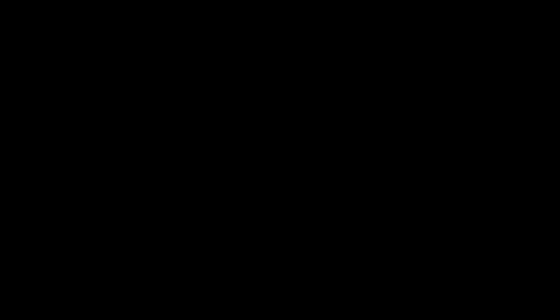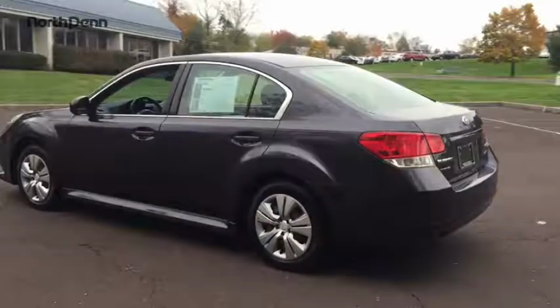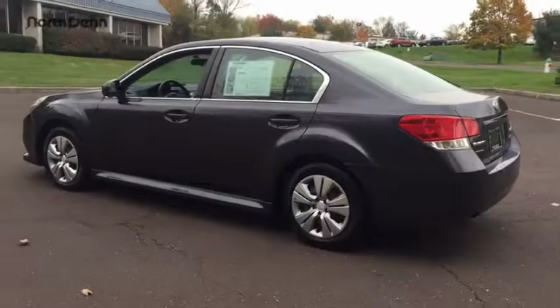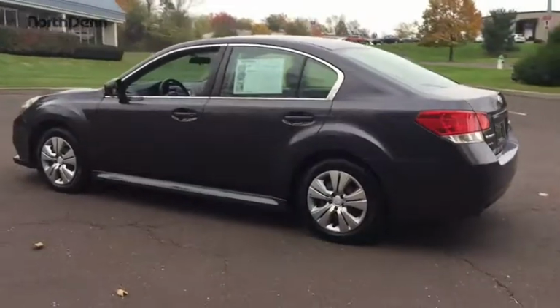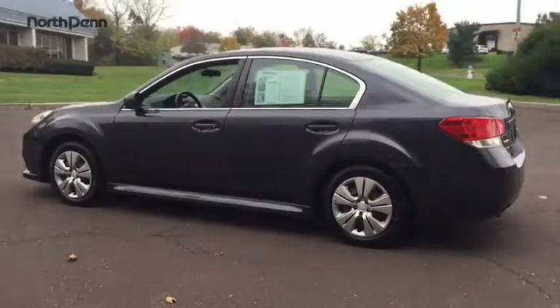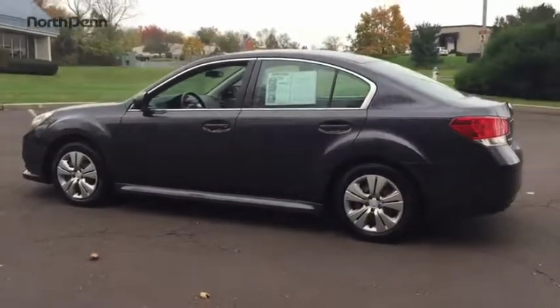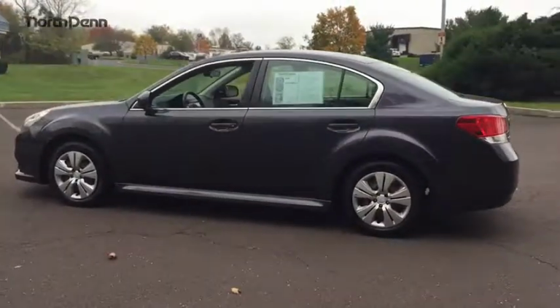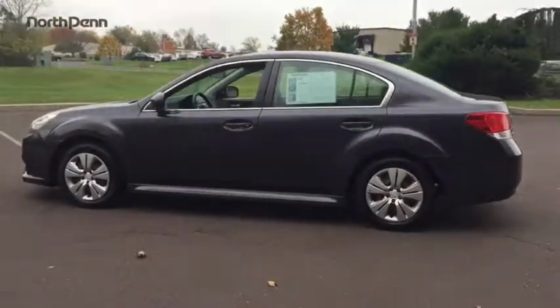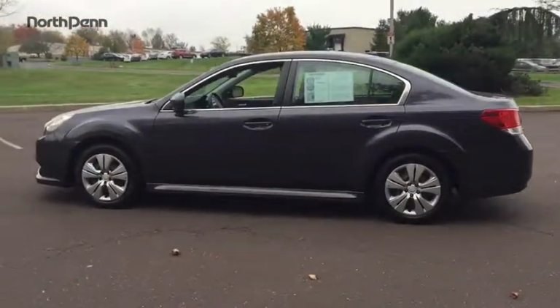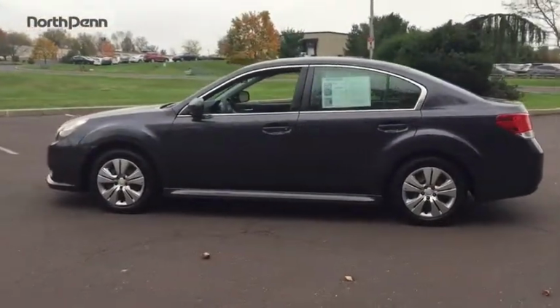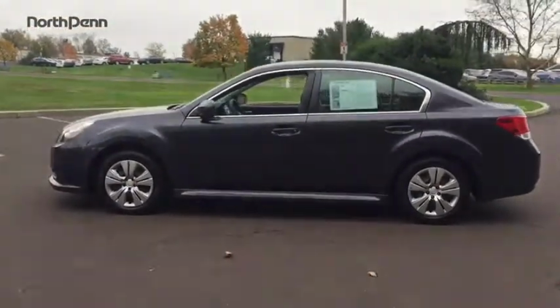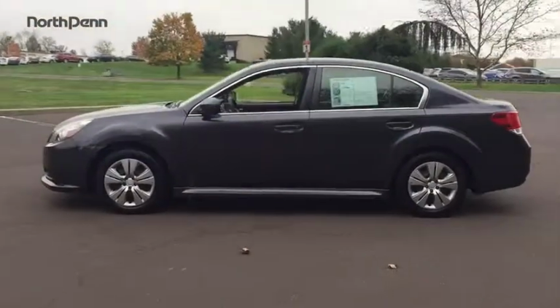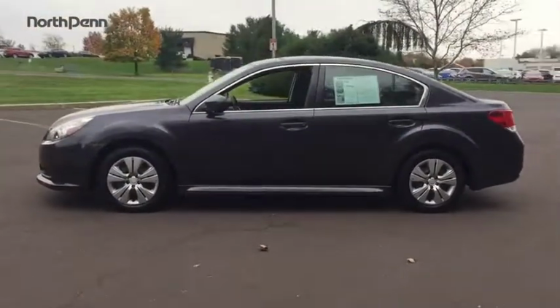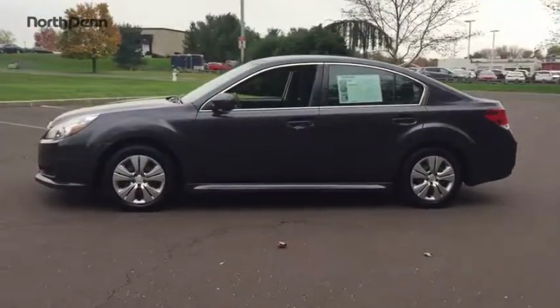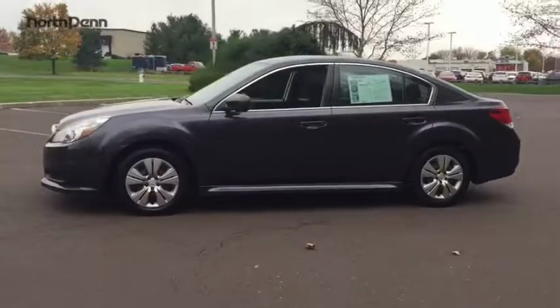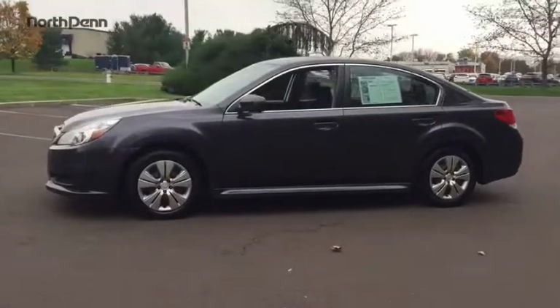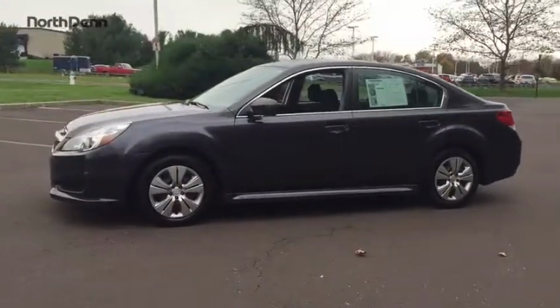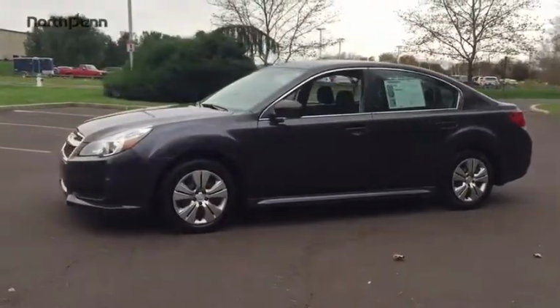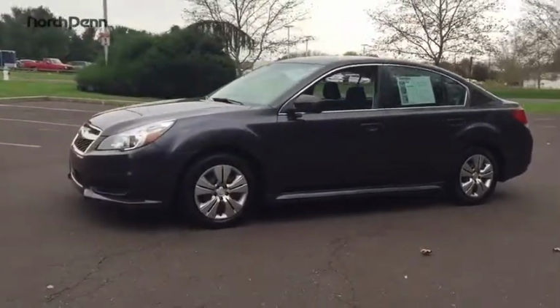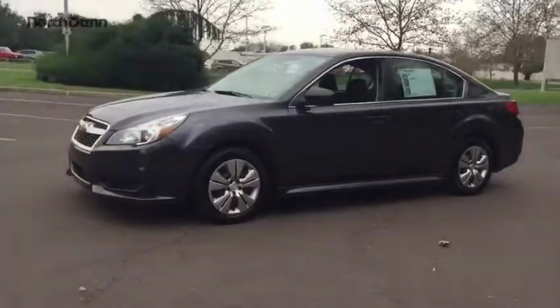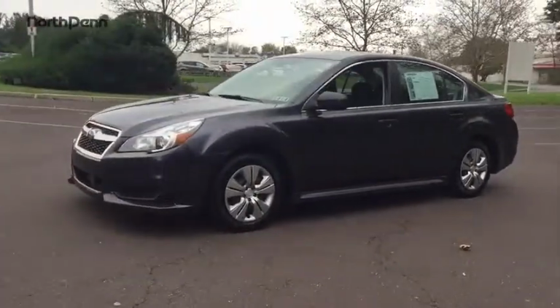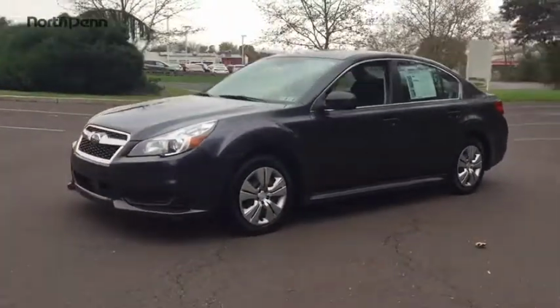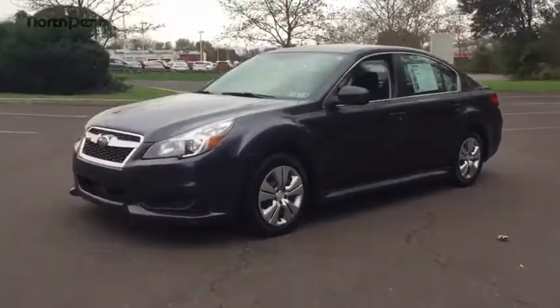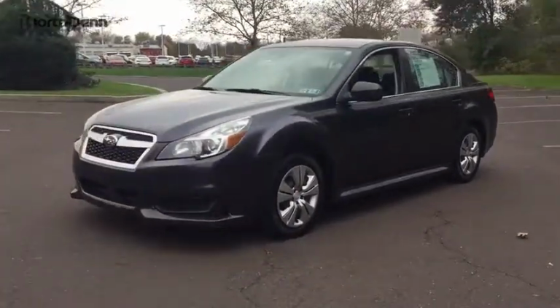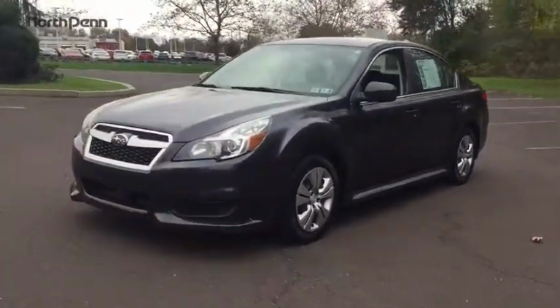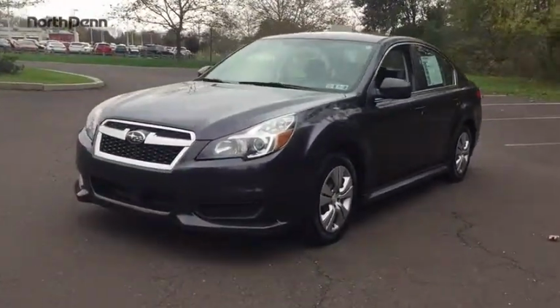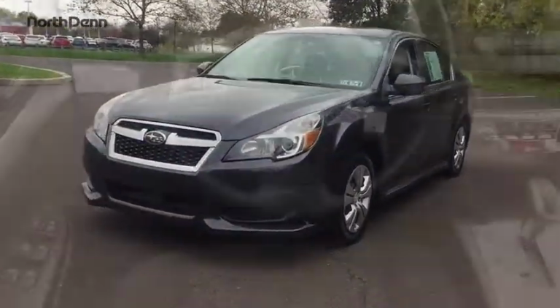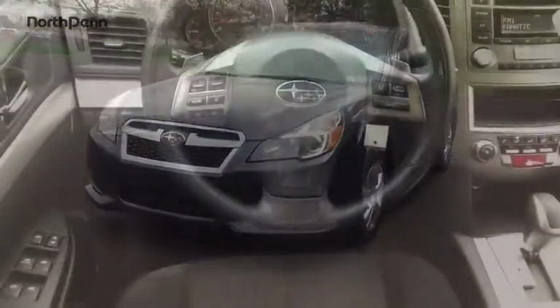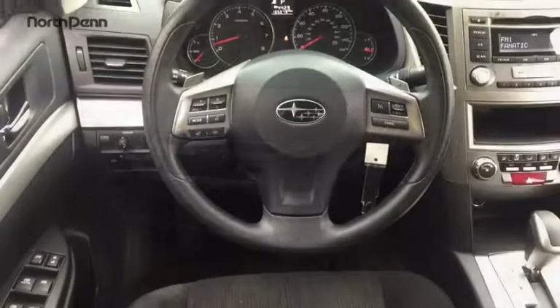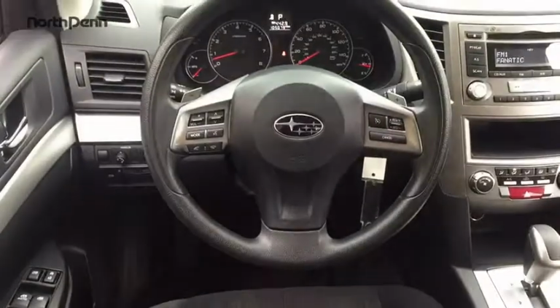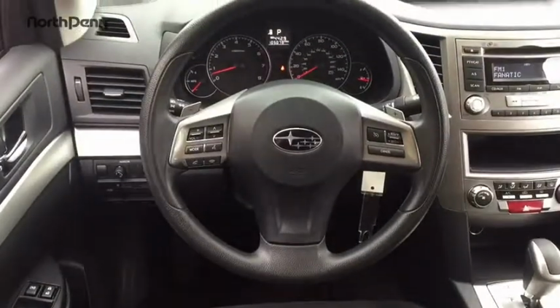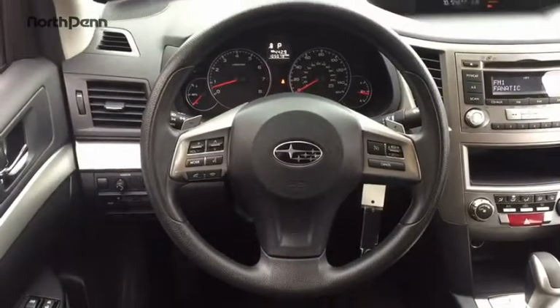The 2013 Subaru Legacy. The Subaru Legacy offers a roomy interior and a dynamic drive you feel every second you're in the driver's seat. It's a refreshing alternative to the alternatives.